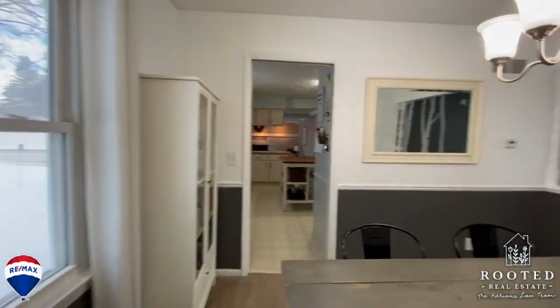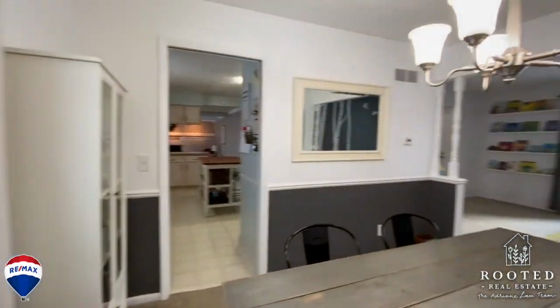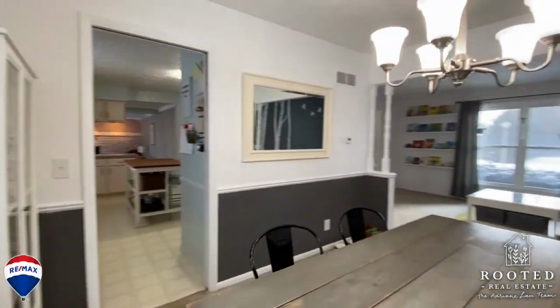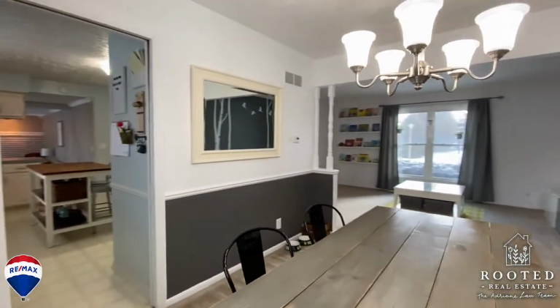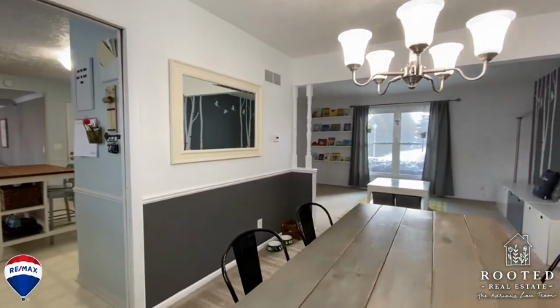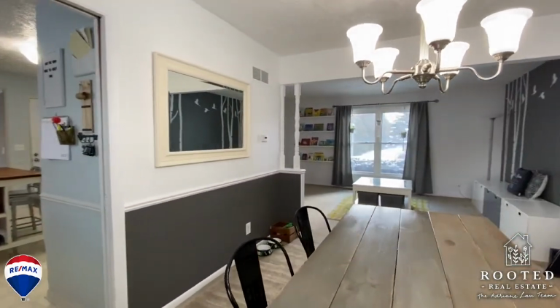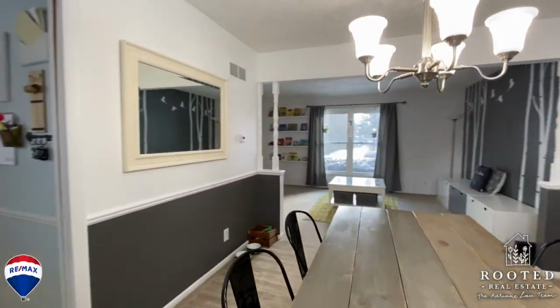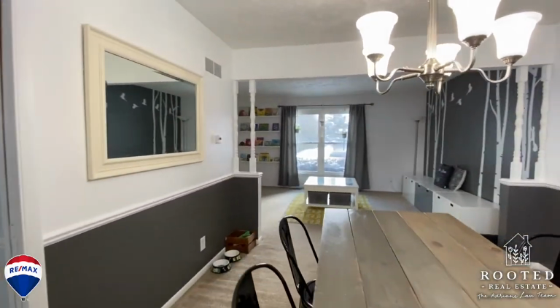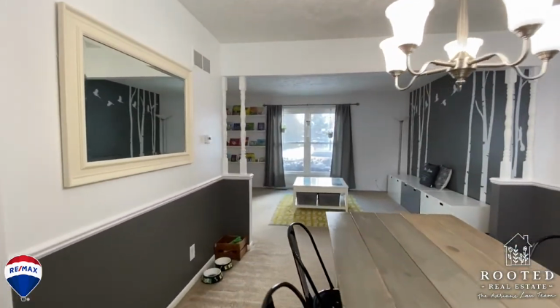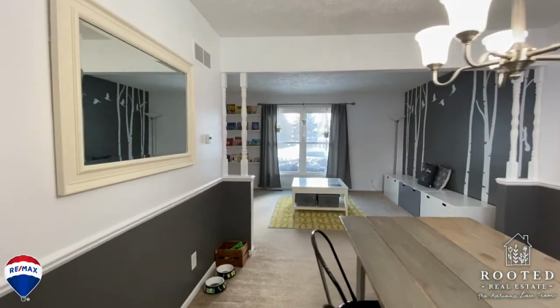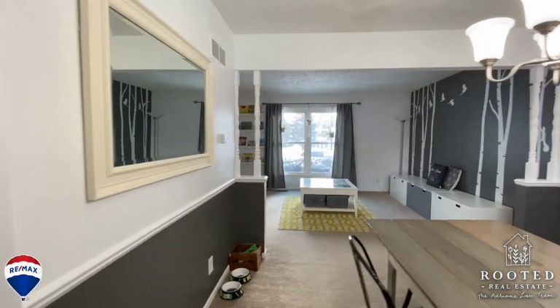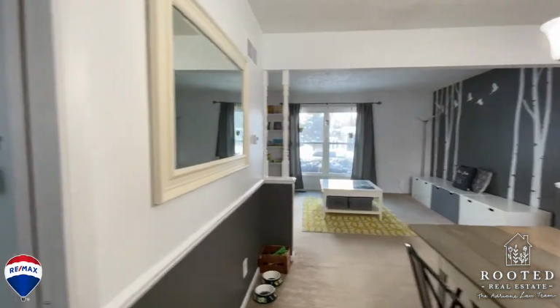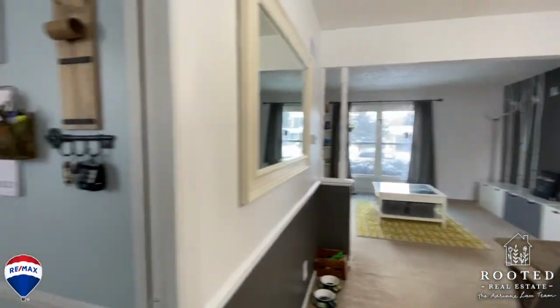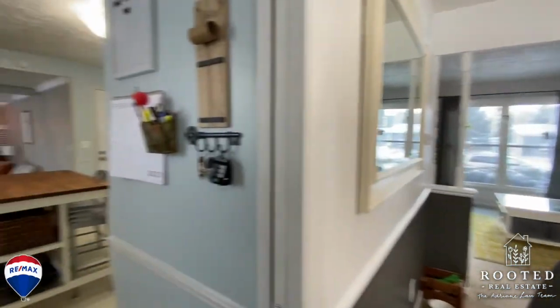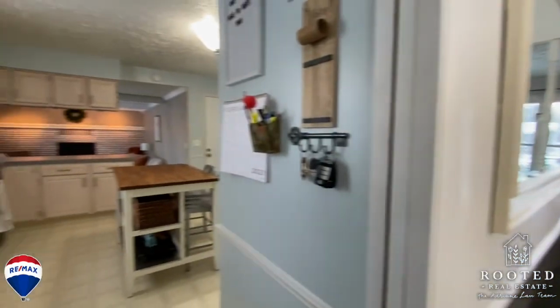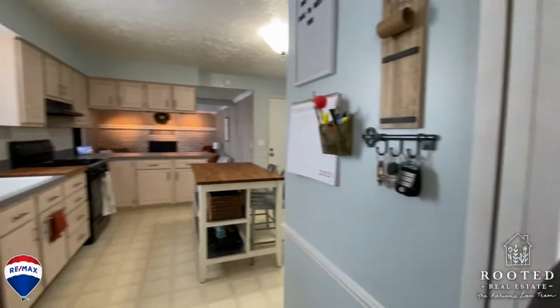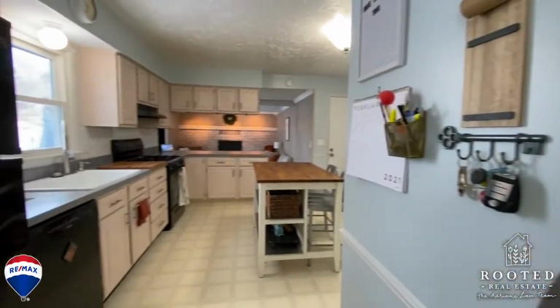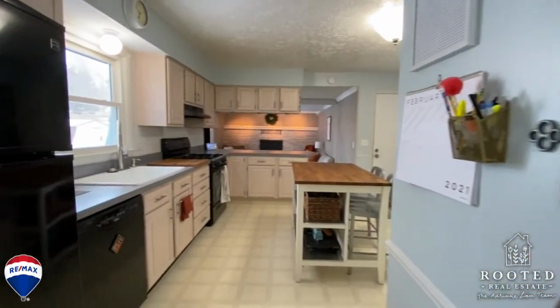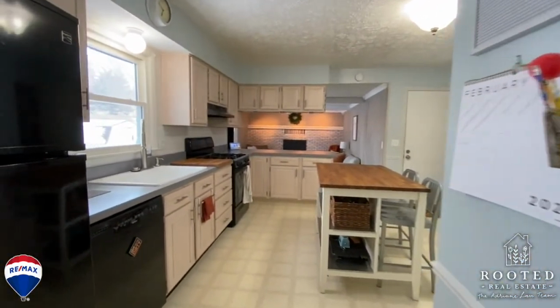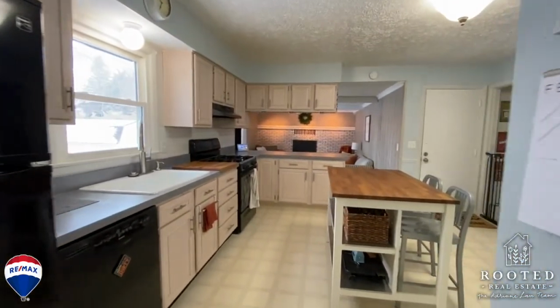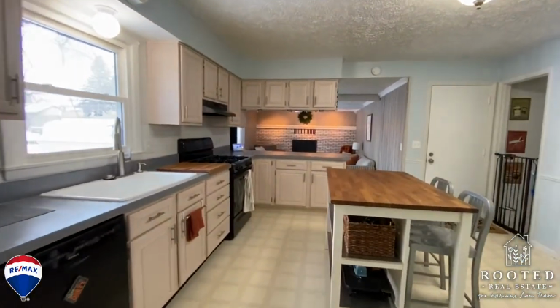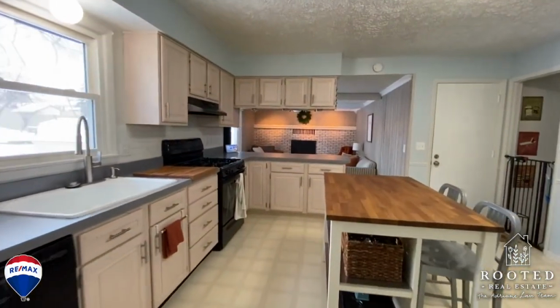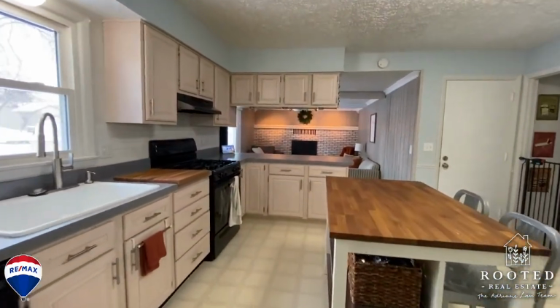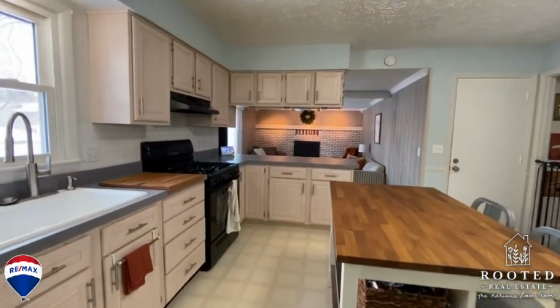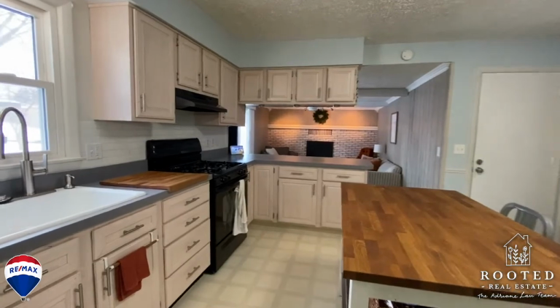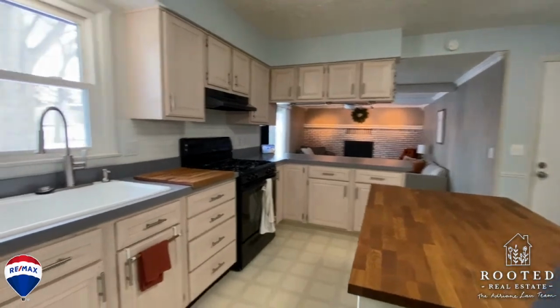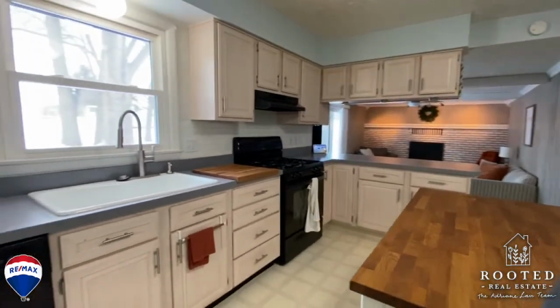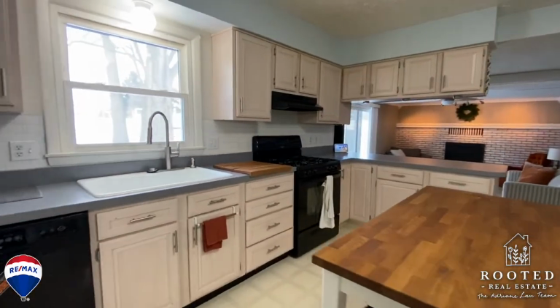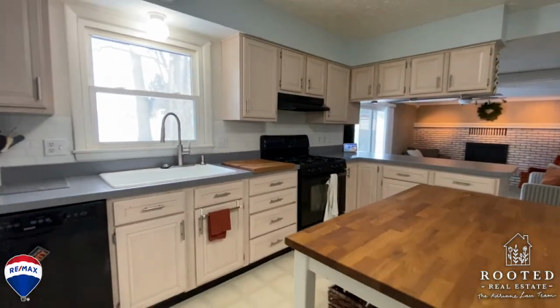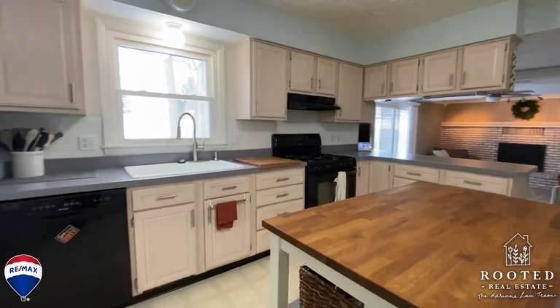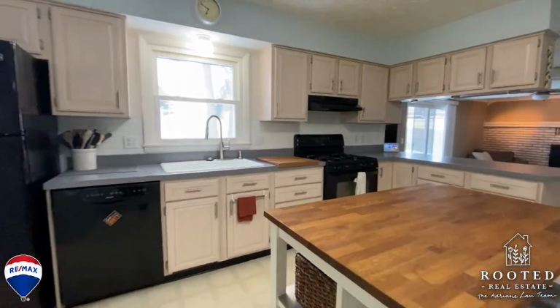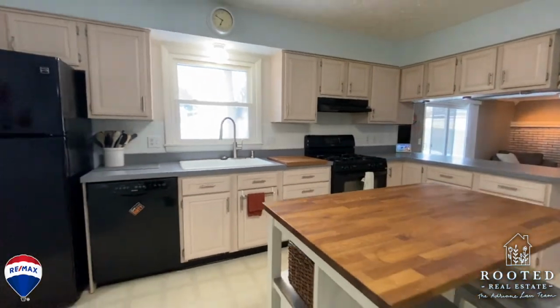The kitchen is massive and will please chefs and microwave kings alike. There's loads of counter space as well as a kitchen island that will remain with the home. The appliances will stay as well.